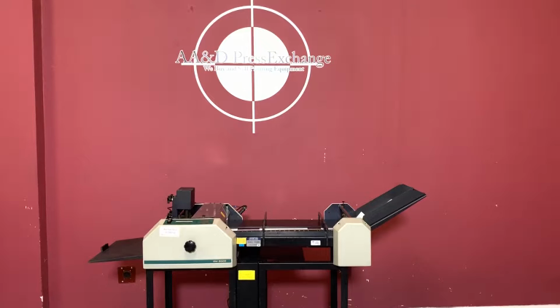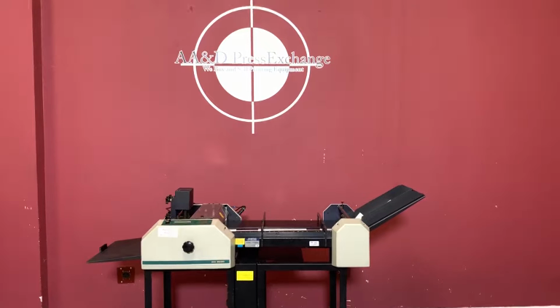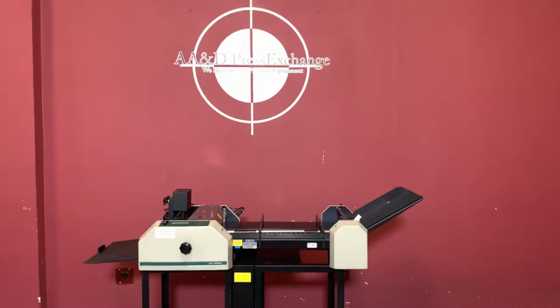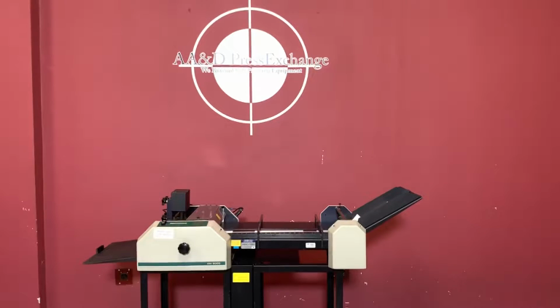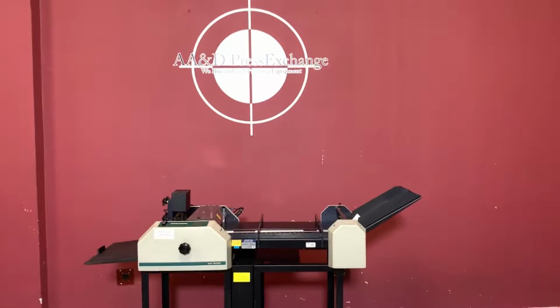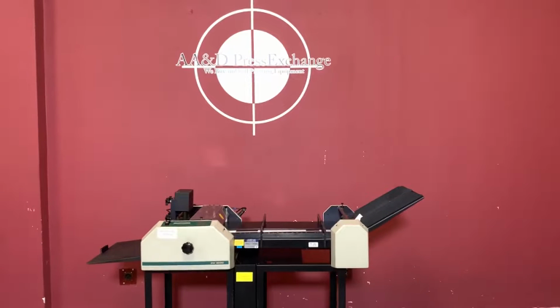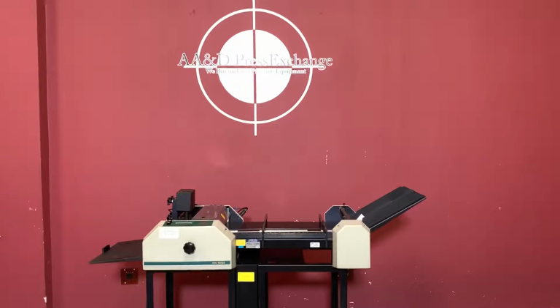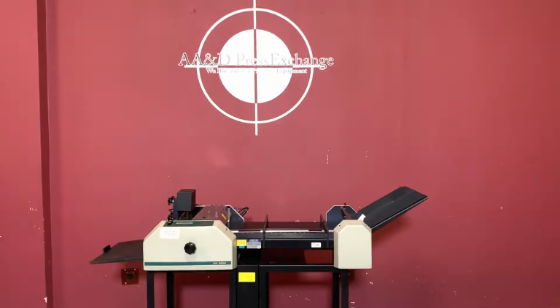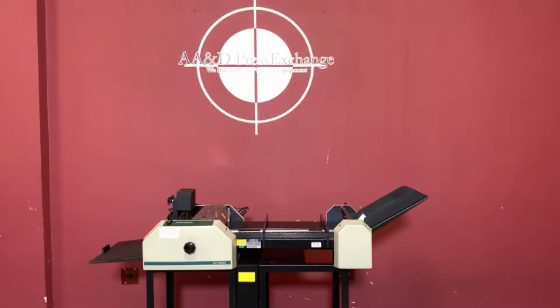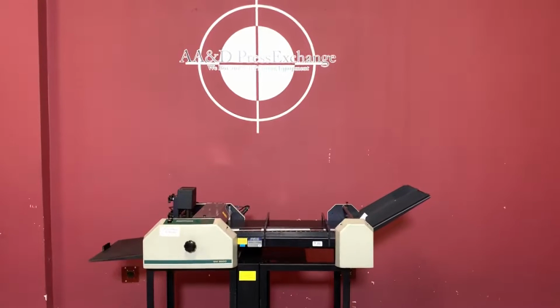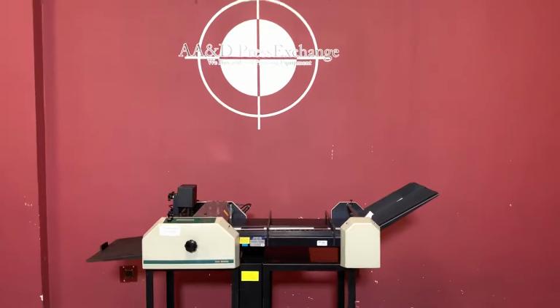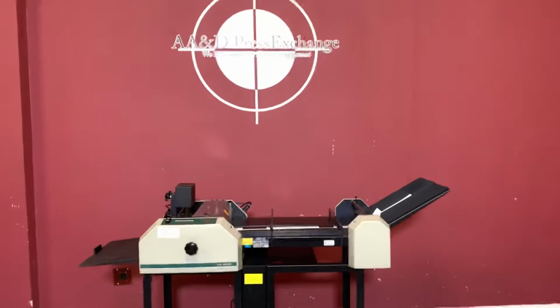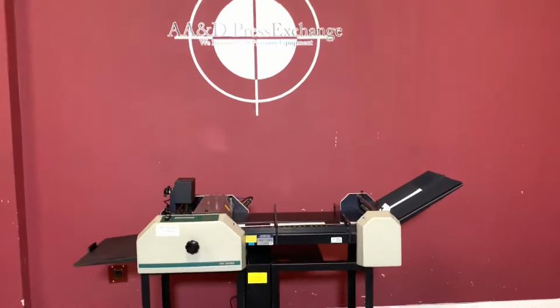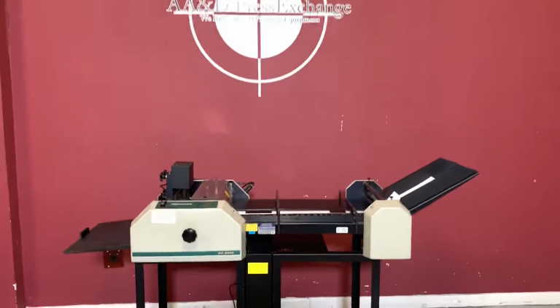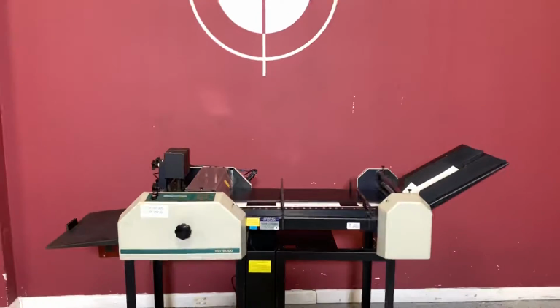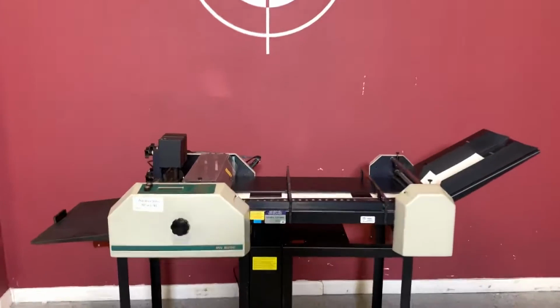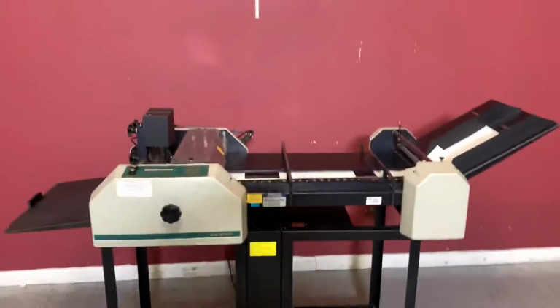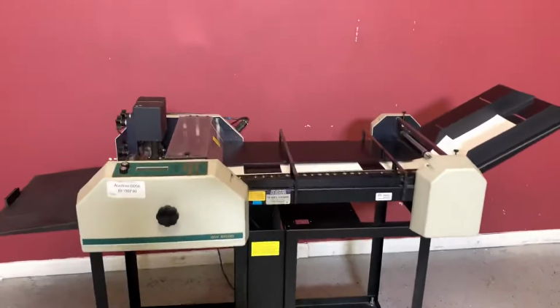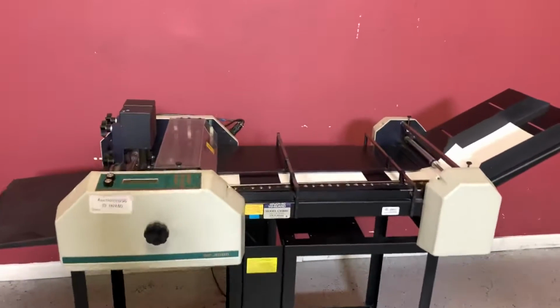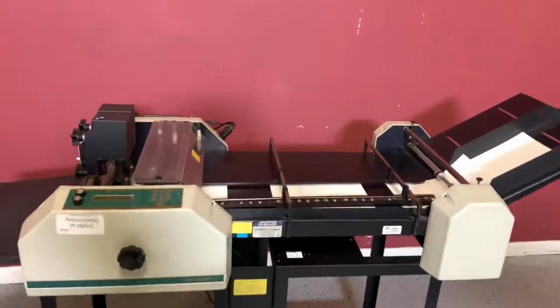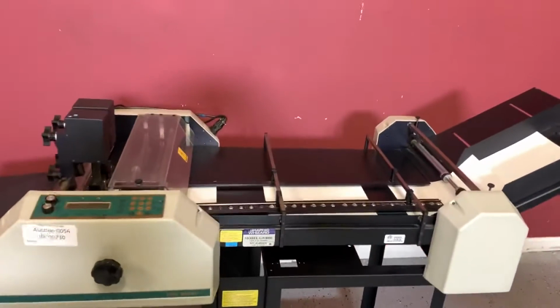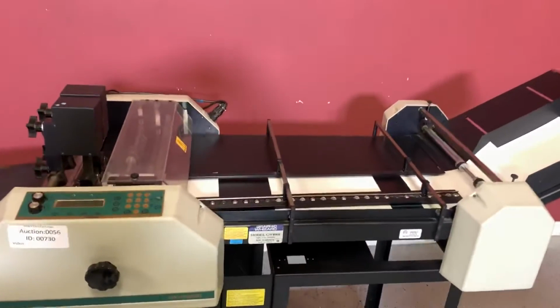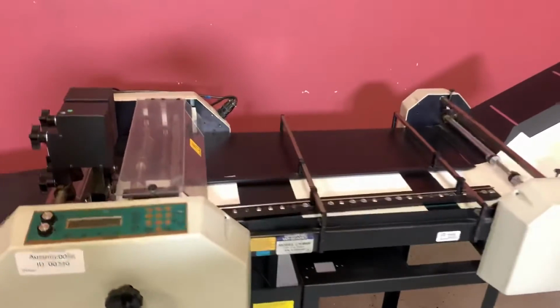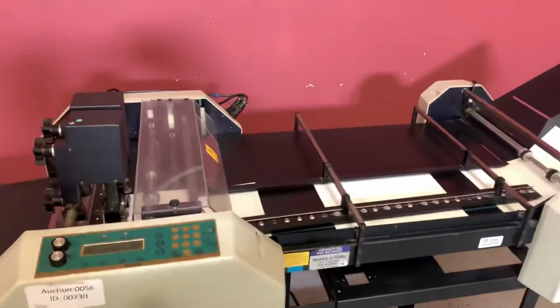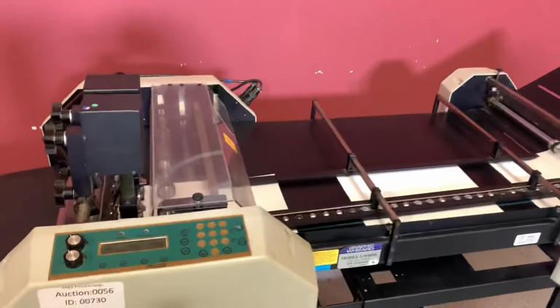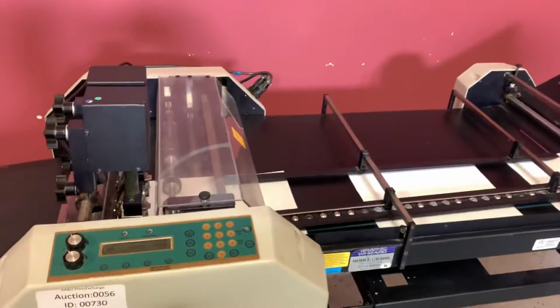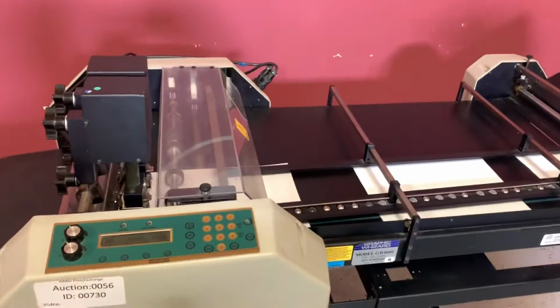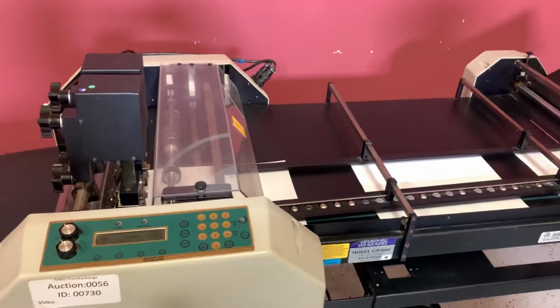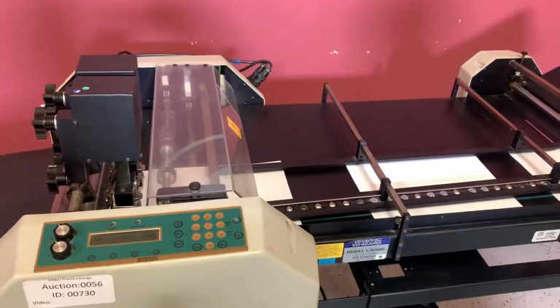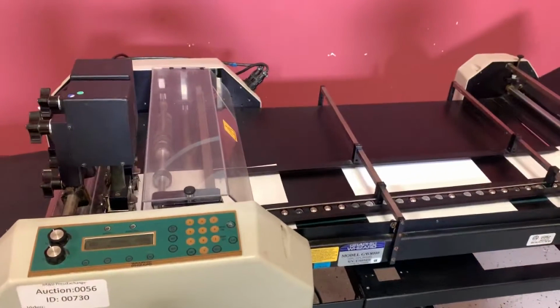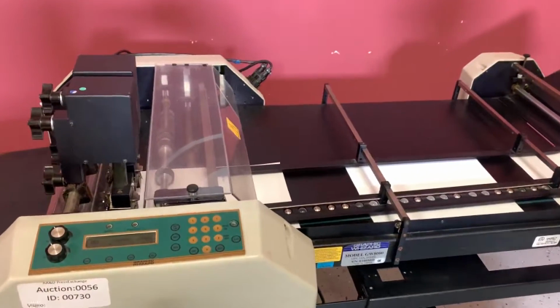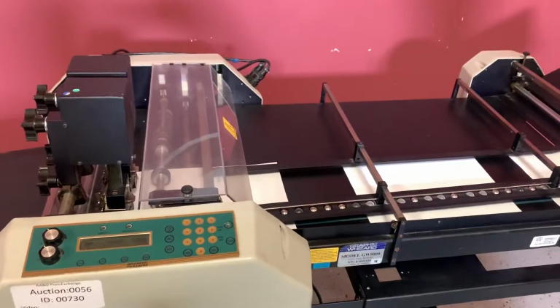Up for auction is a Graphic Wizard 8000. This machine can perf, slit, number, and score with all the proper attachments. For any future items, please click on that subscribe and bell on the bottom right hand corner.